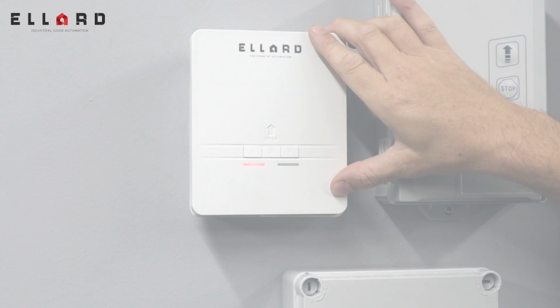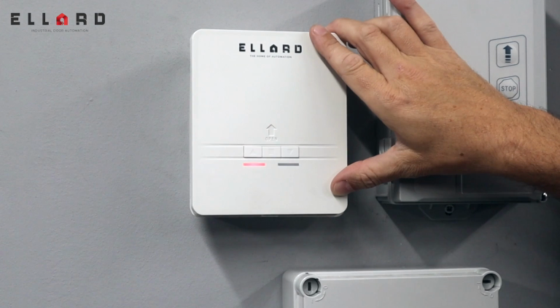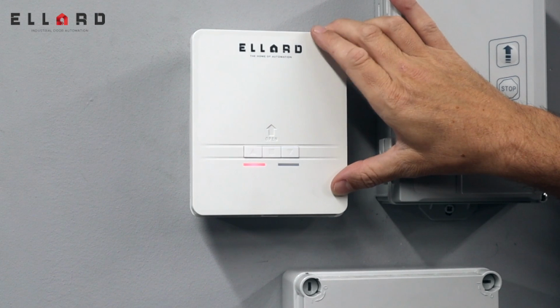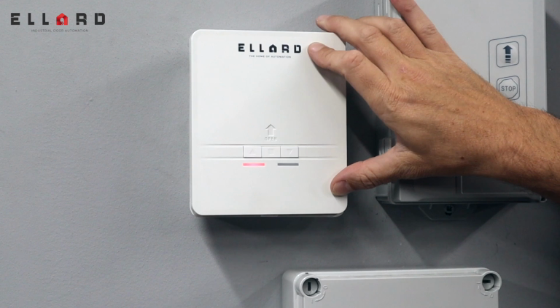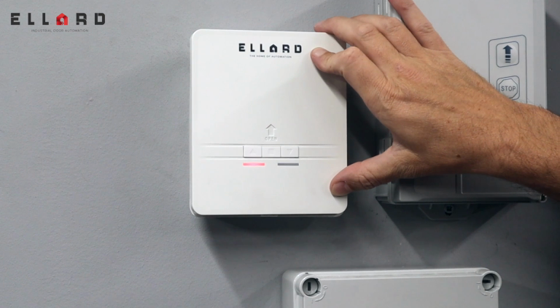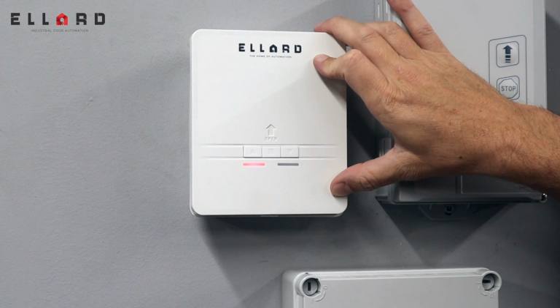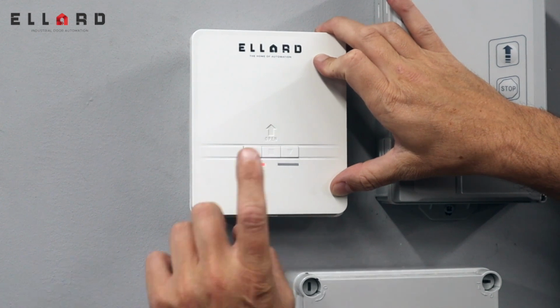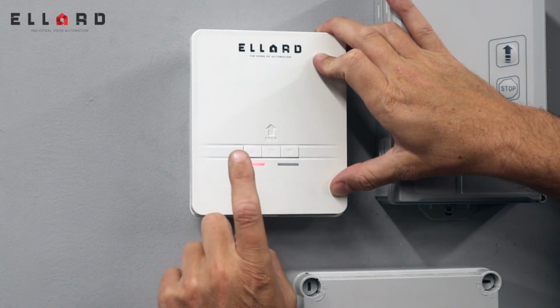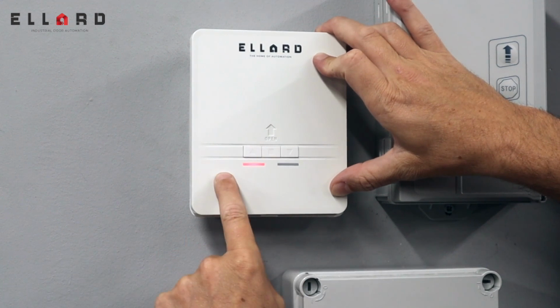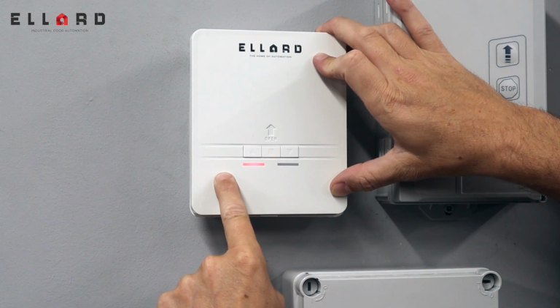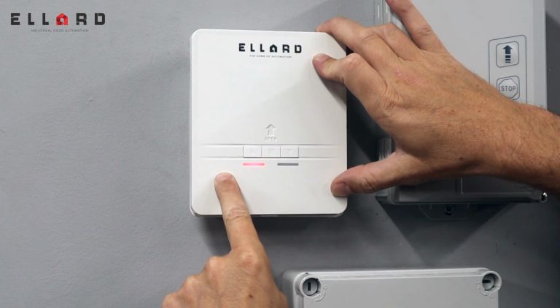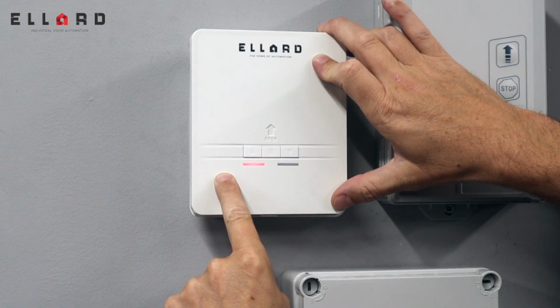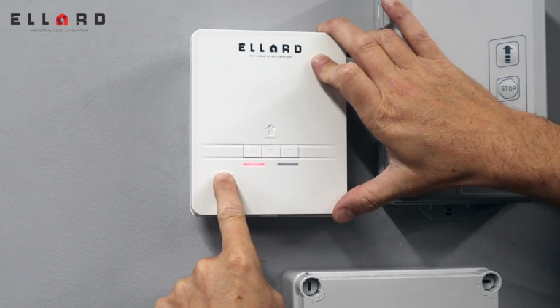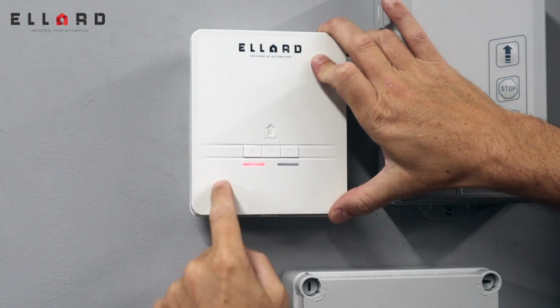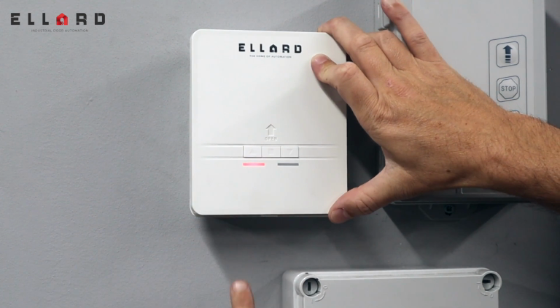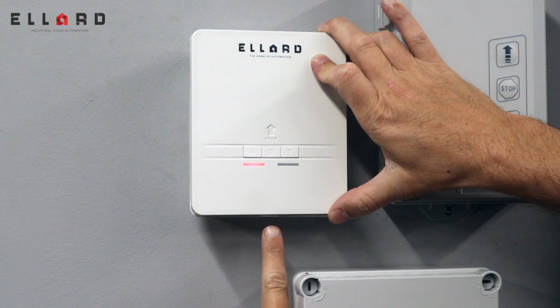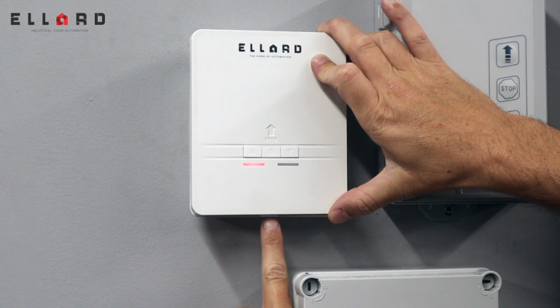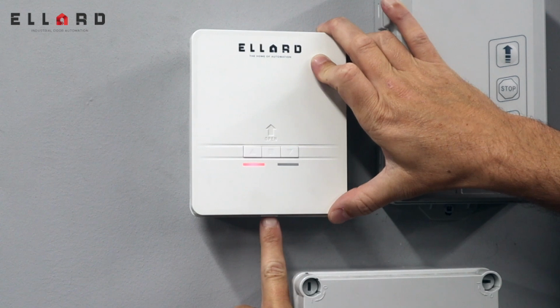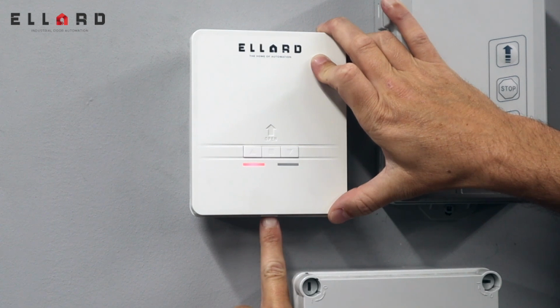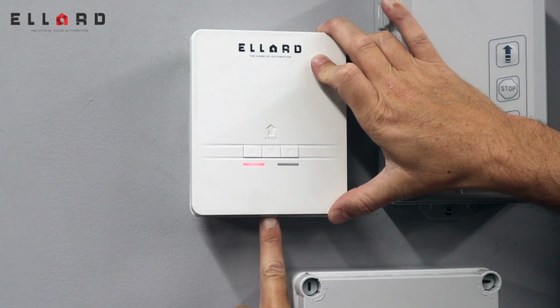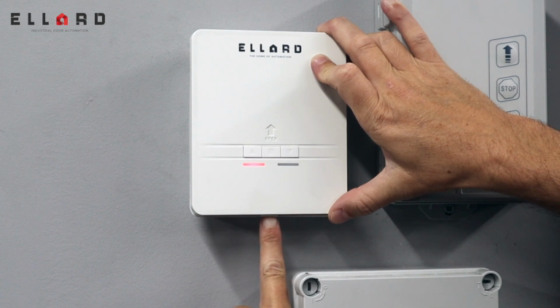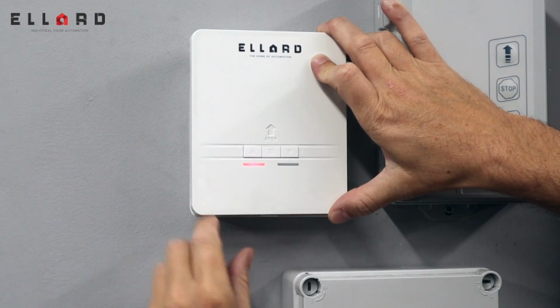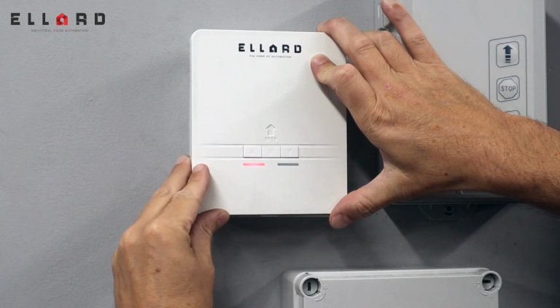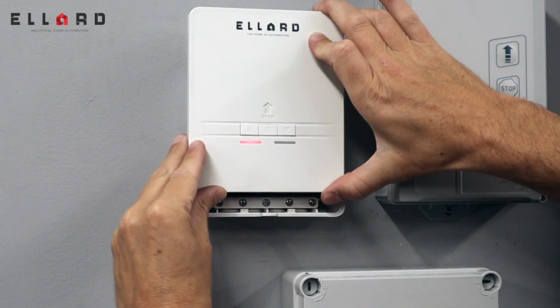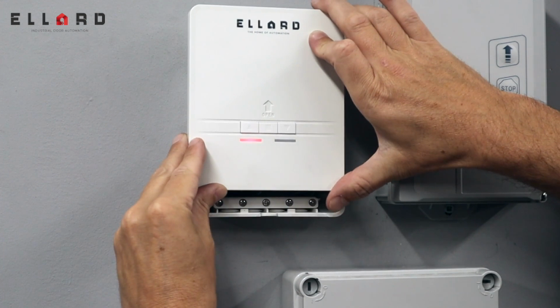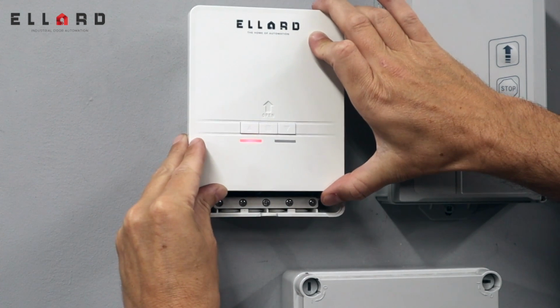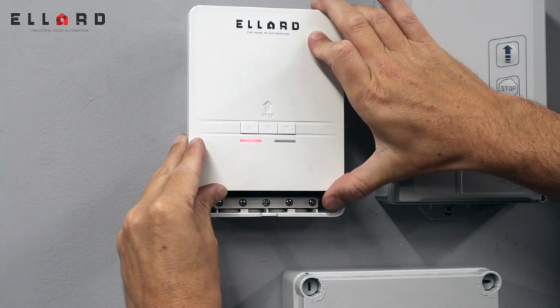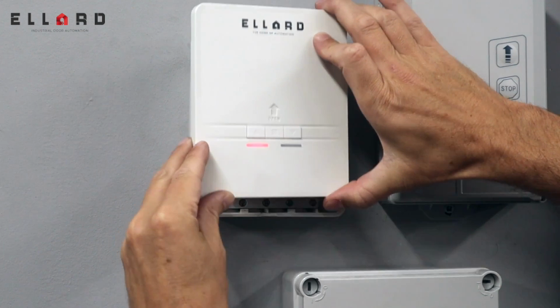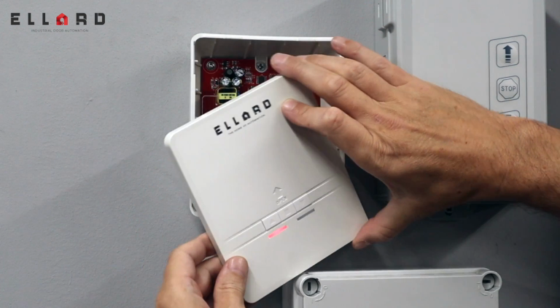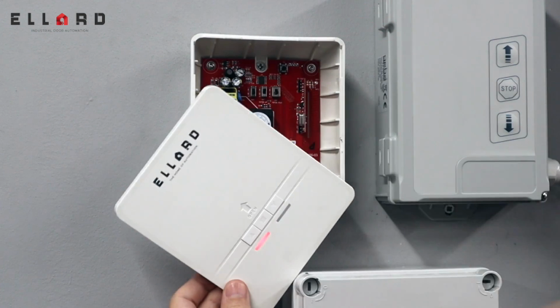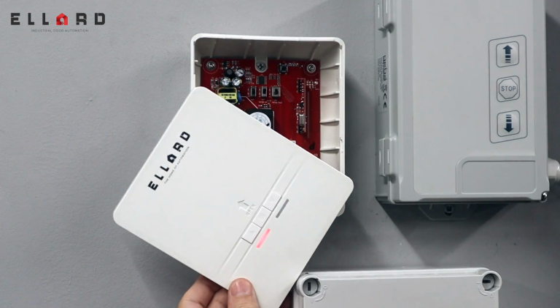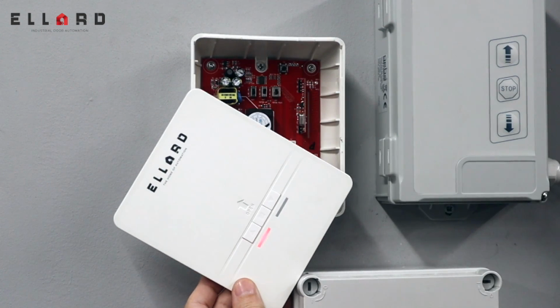To program in the handheld transmitters, you need to firstly remove the front cover. To do this, there's a small Phillips screw that you remove underneath. The cover will then slide up and come away.